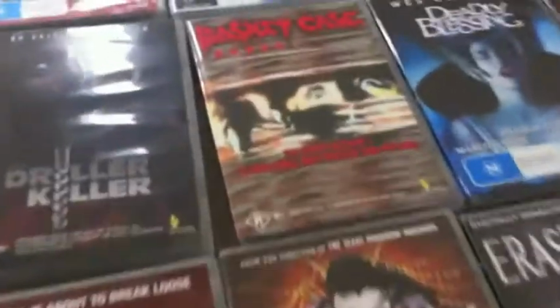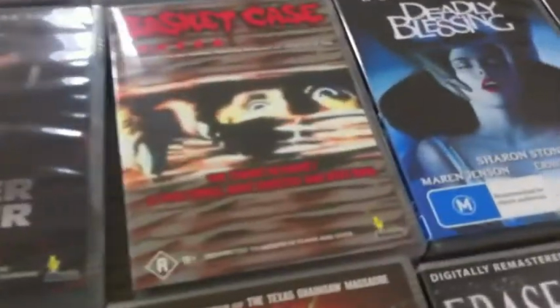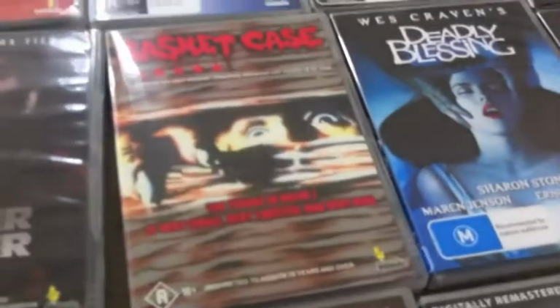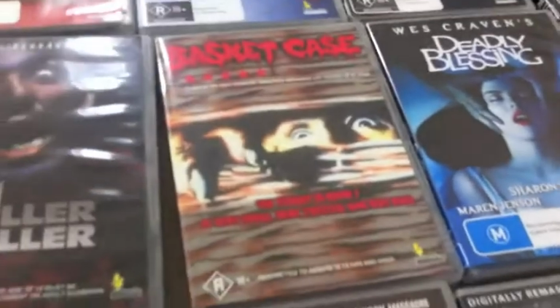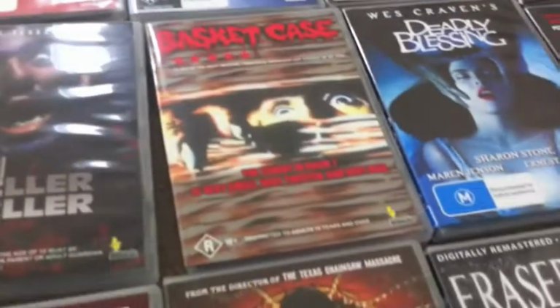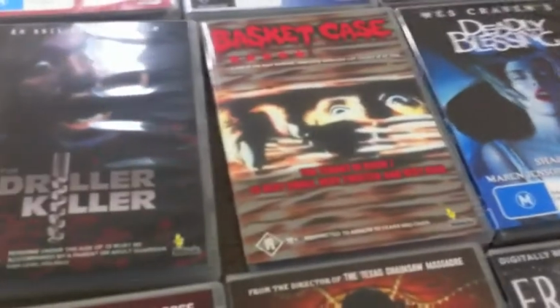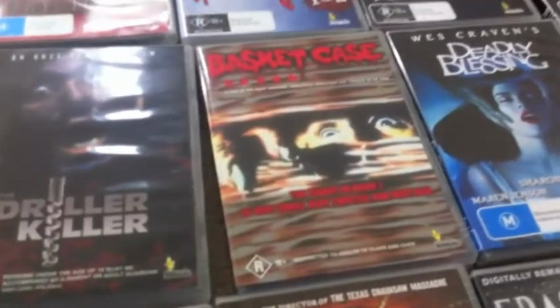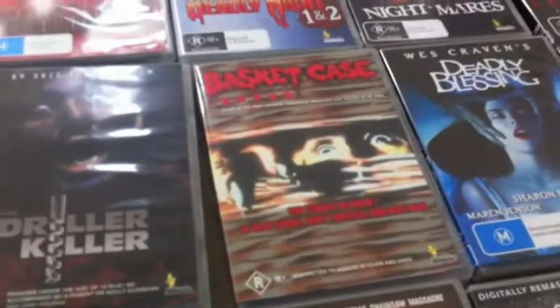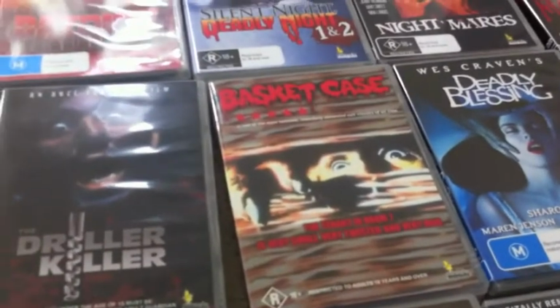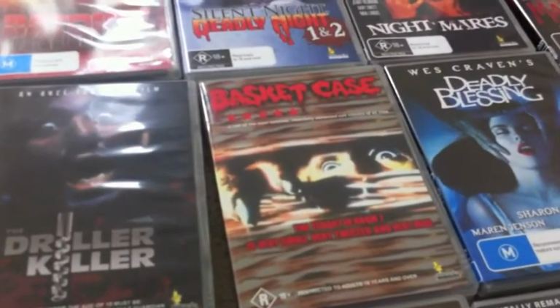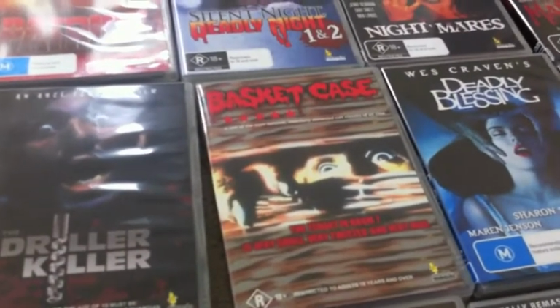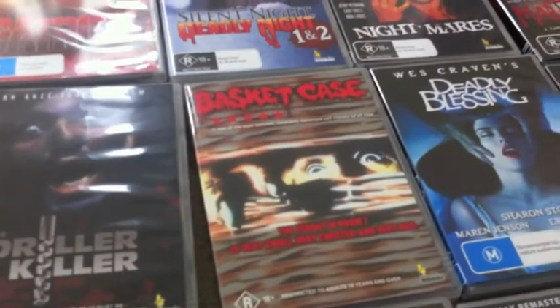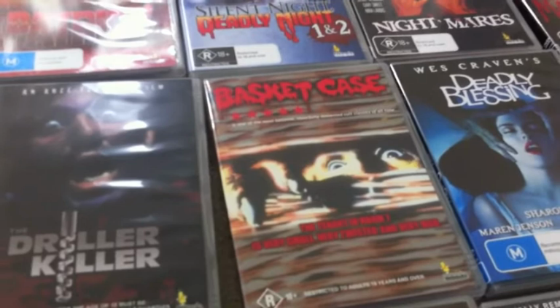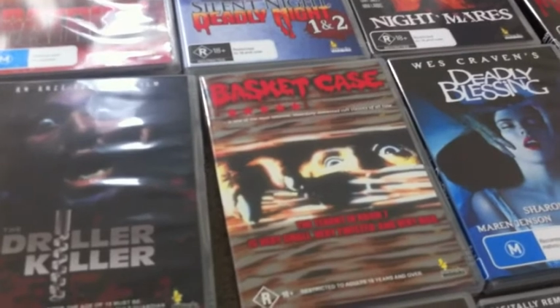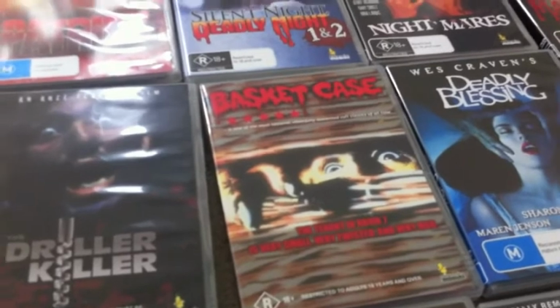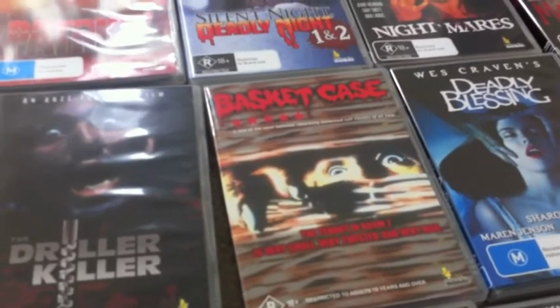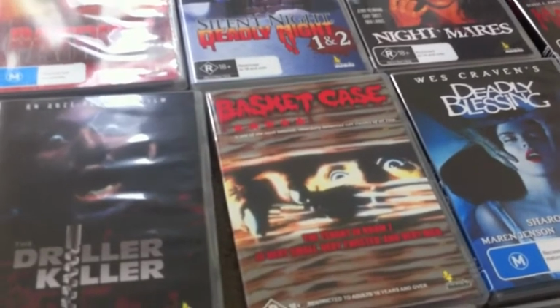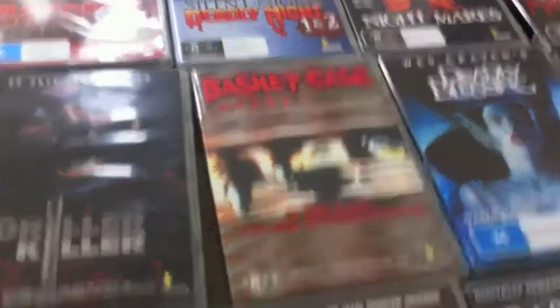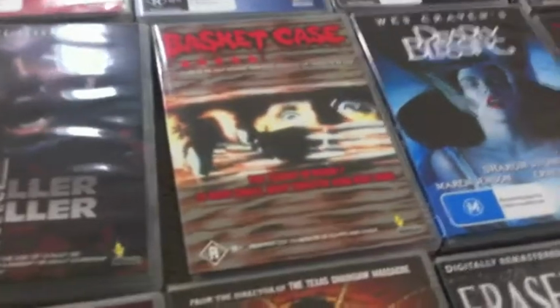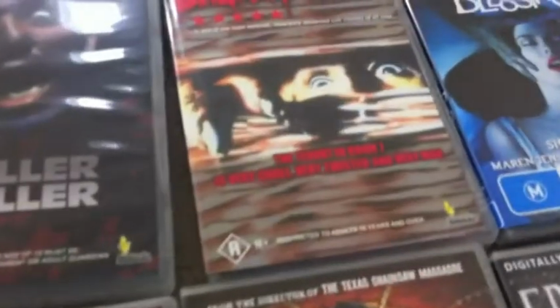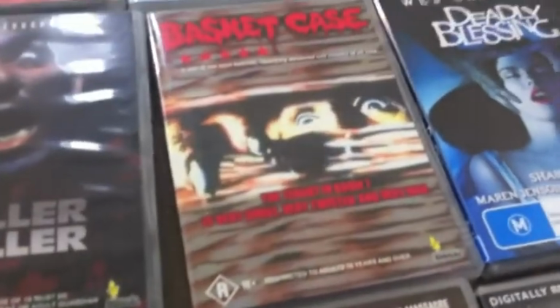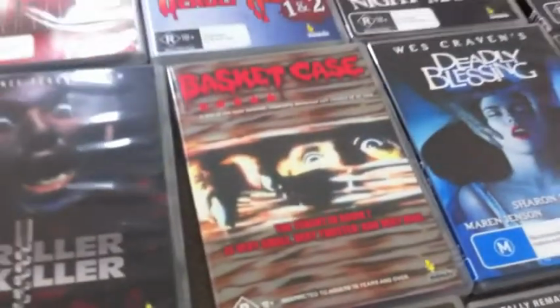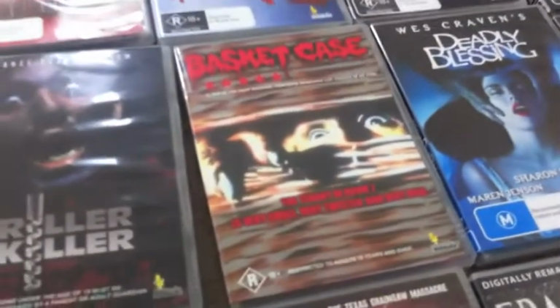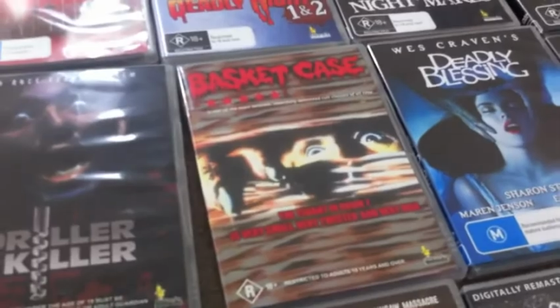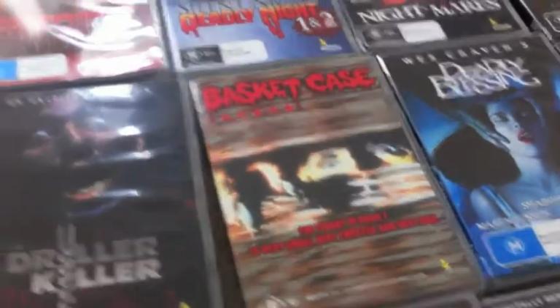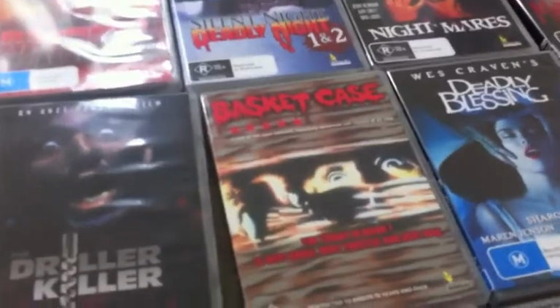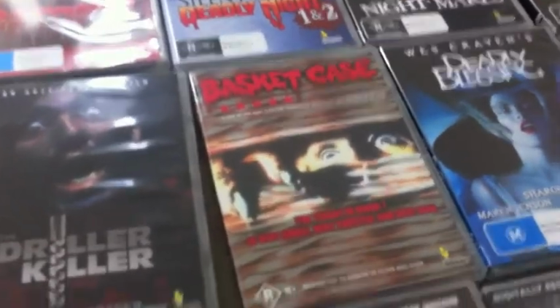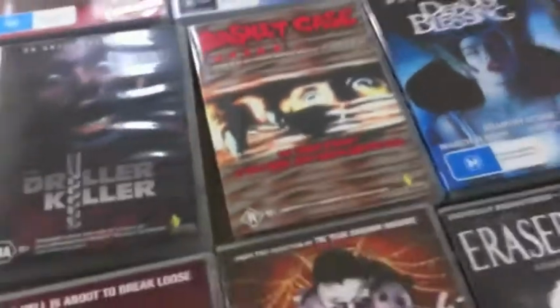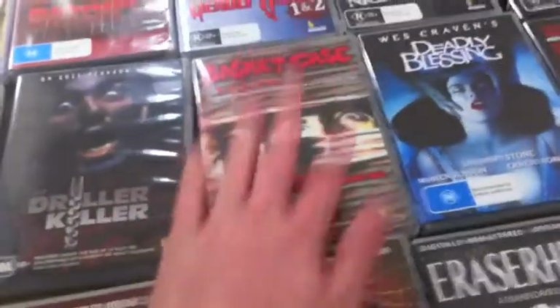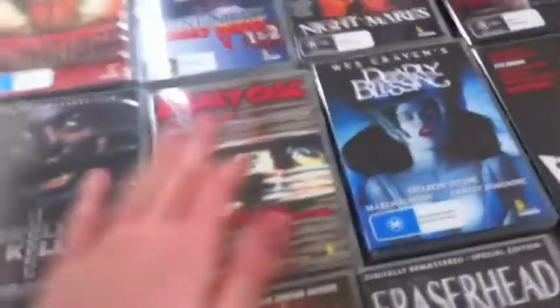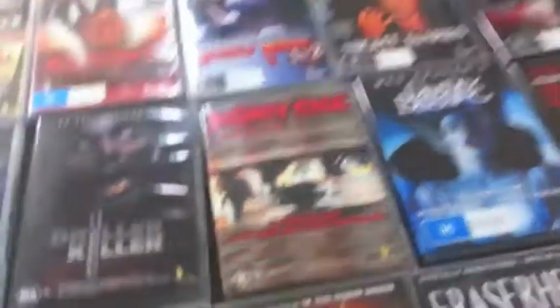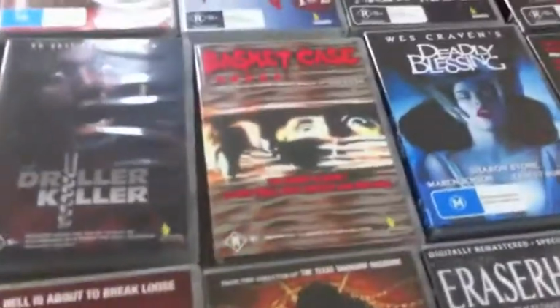Then we've got Basket Case — this is a classic. This Umbrella DVD is particularly hard to find now. Good luck trying to find it, you will not find it anywhere. That's the uncut version and it's identical to the US Something Weird DVD release. This is a great release of Basket Case.